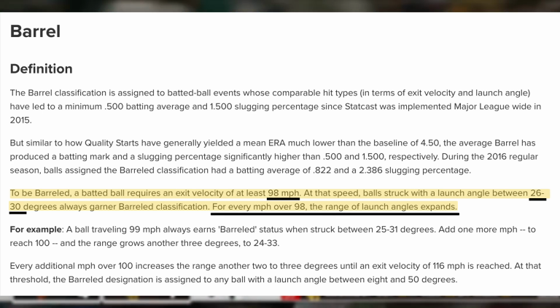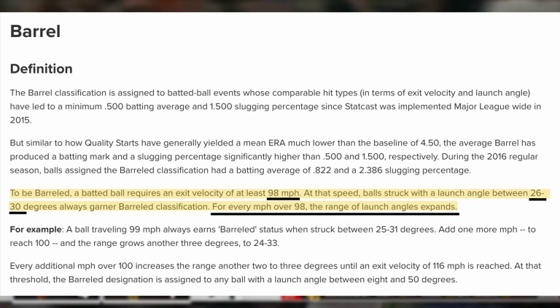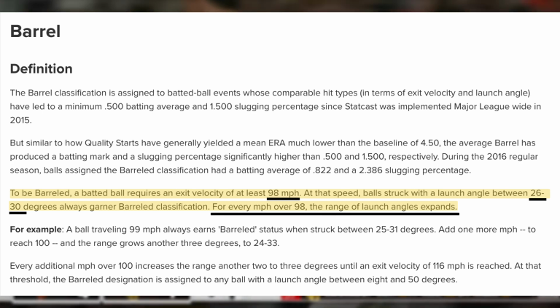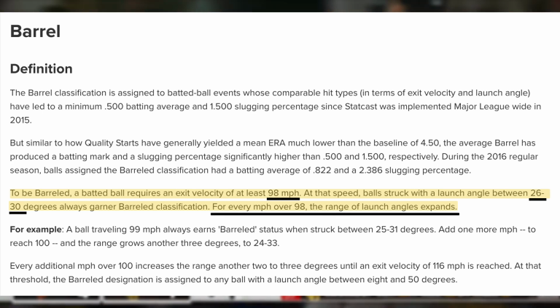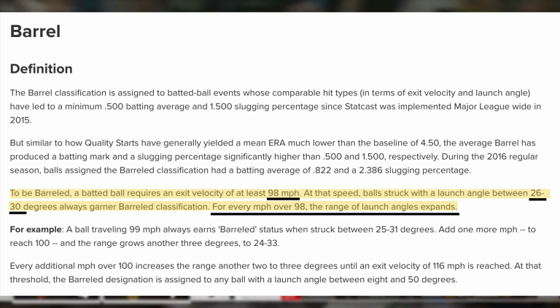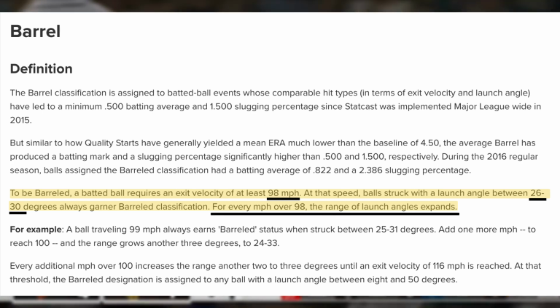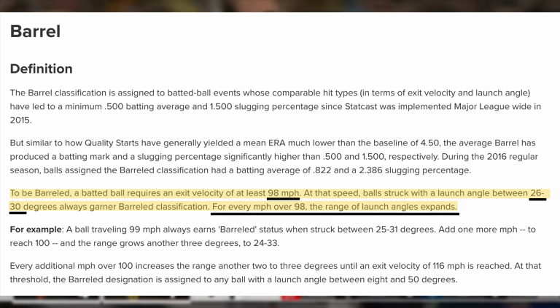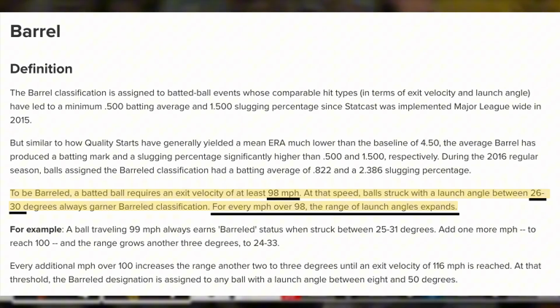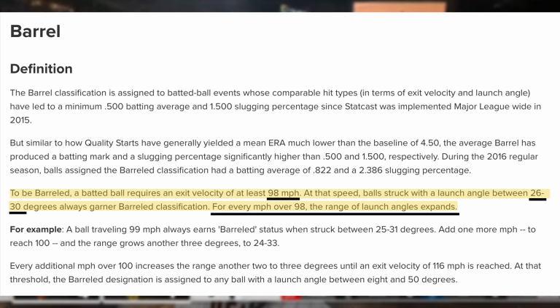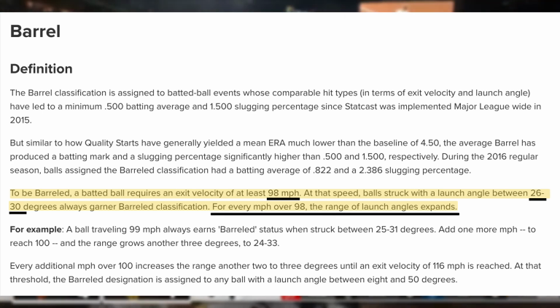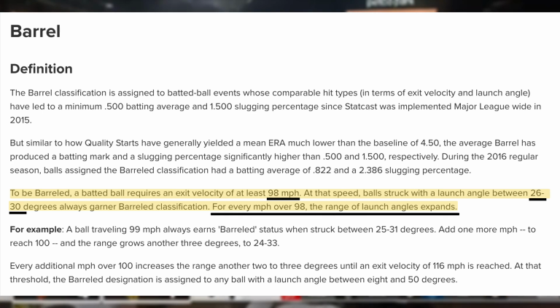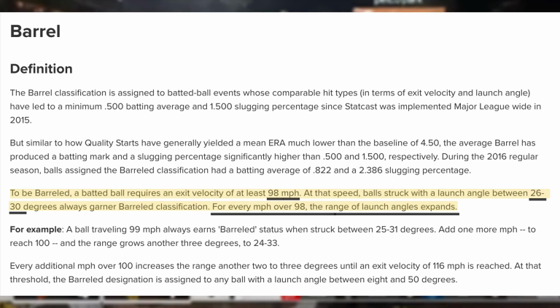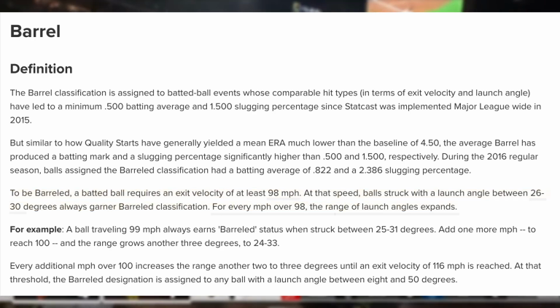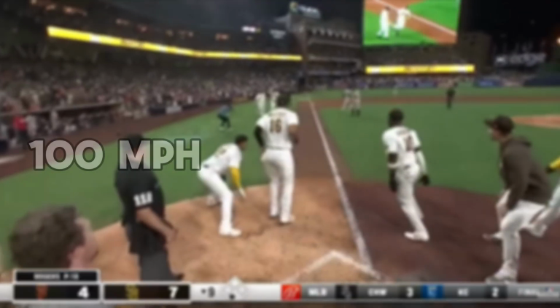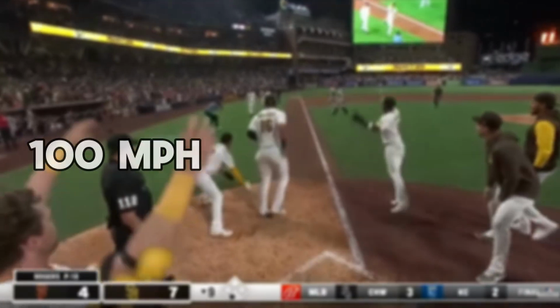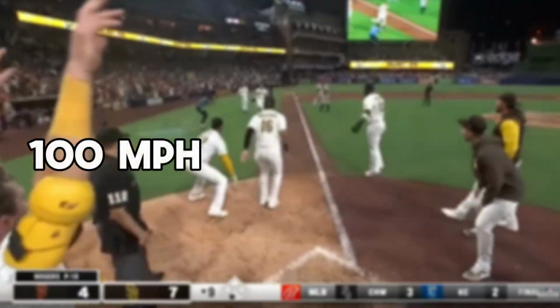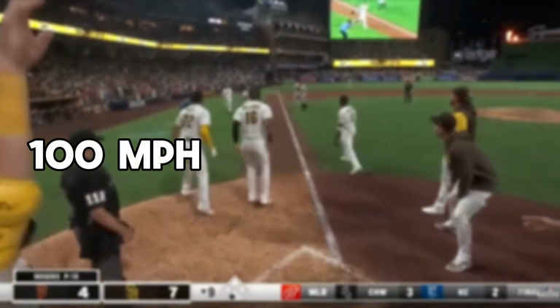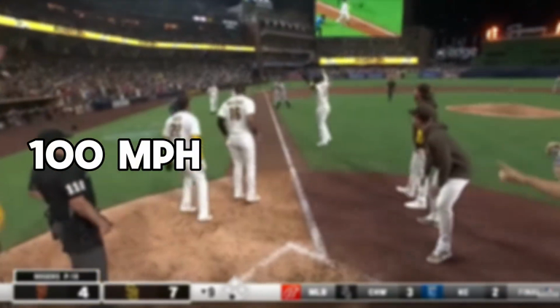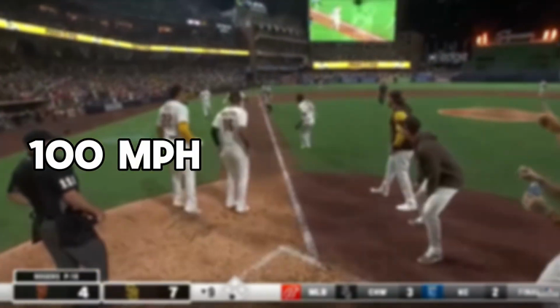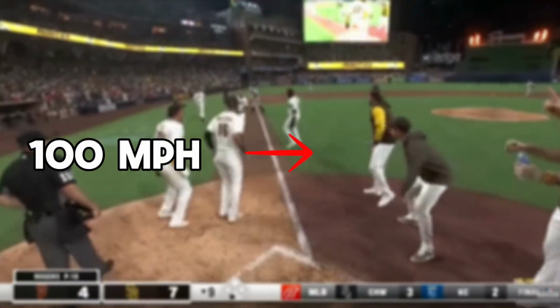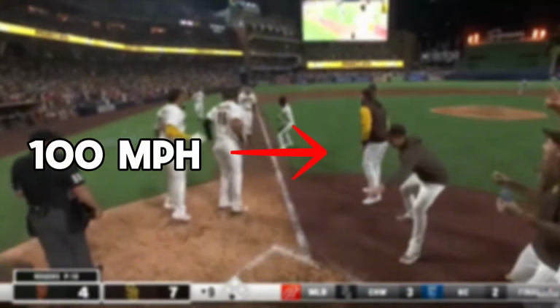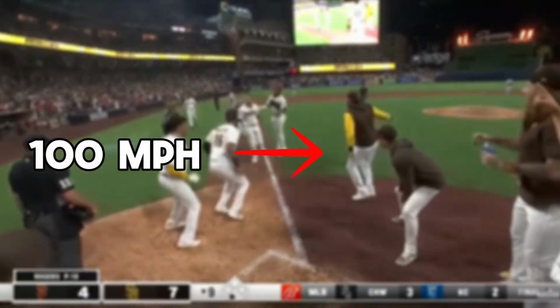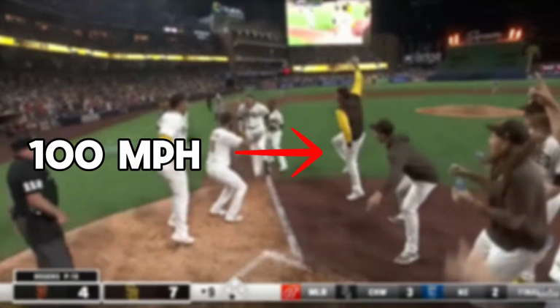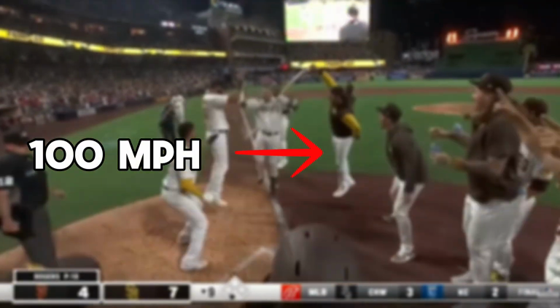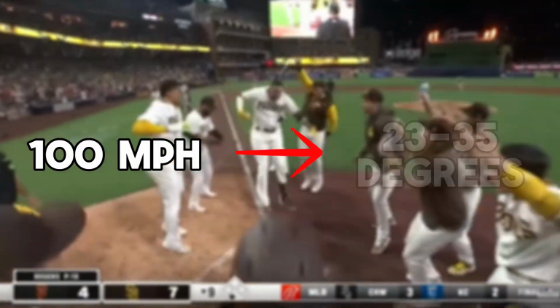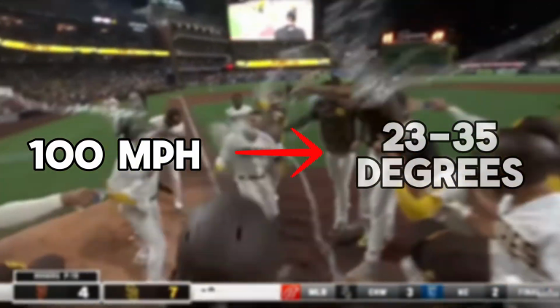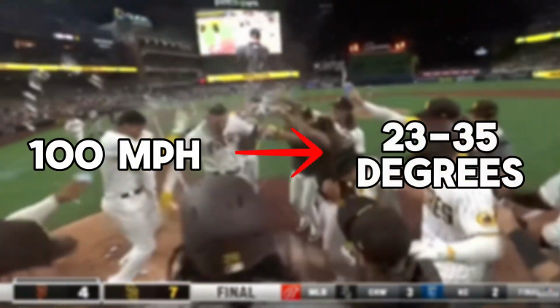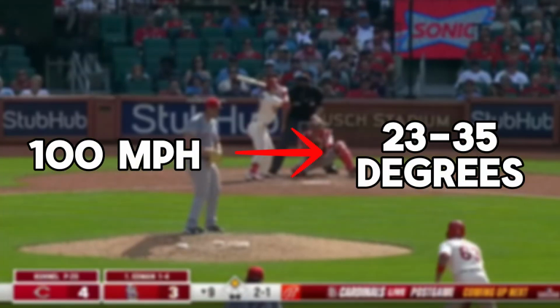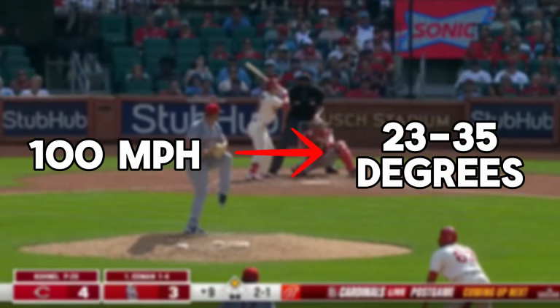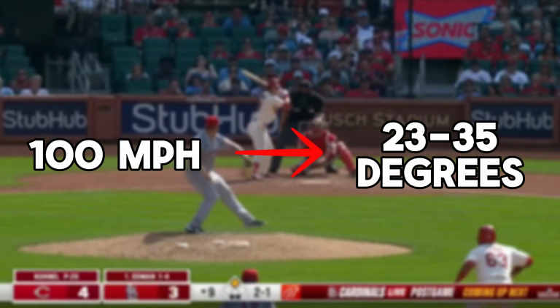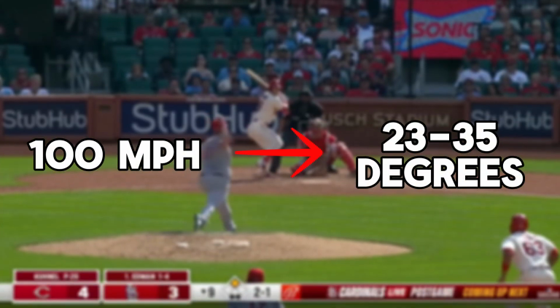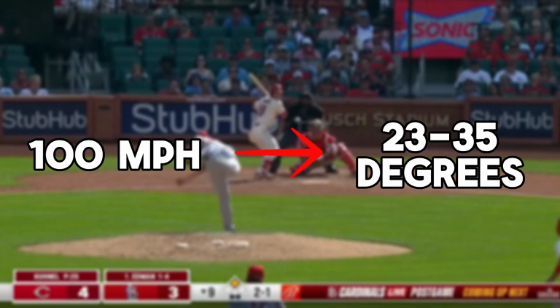The harder you hit it, the more the launch angle range expands. For example, at 100 miles per hour, you can still barrel a ball at angles between 23 degrees and 35 degrees.